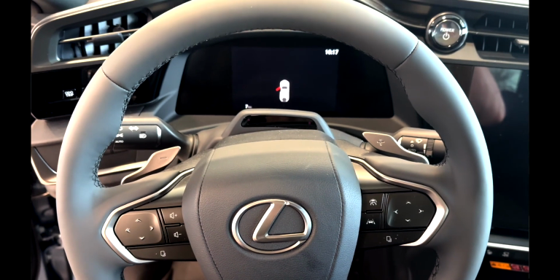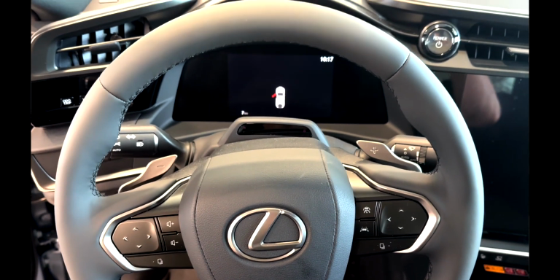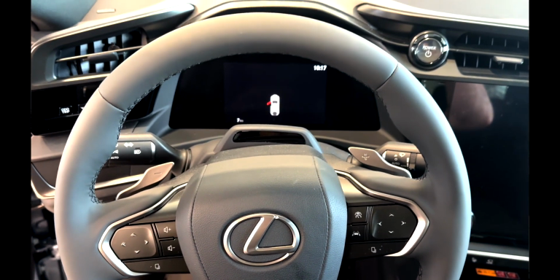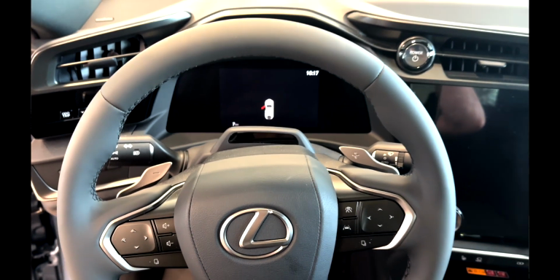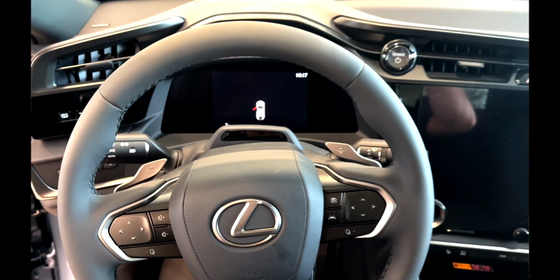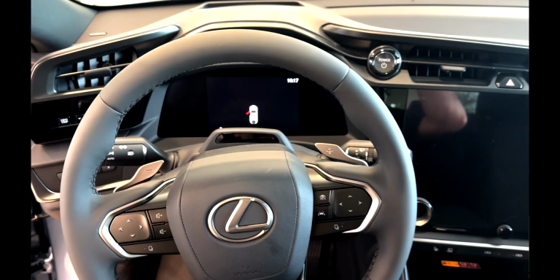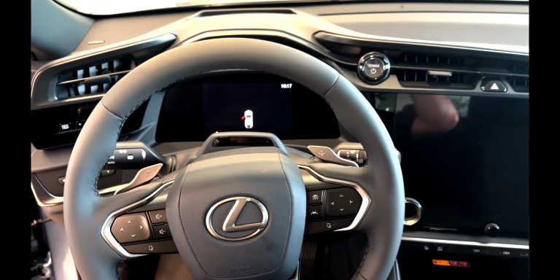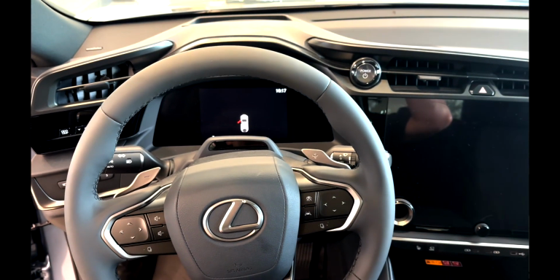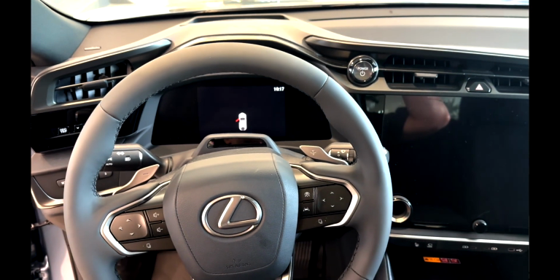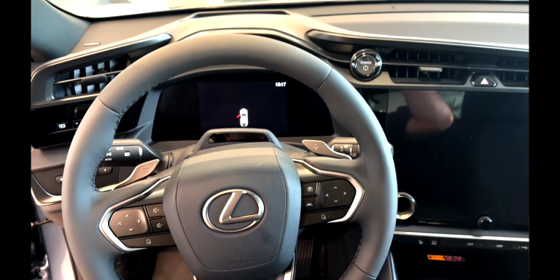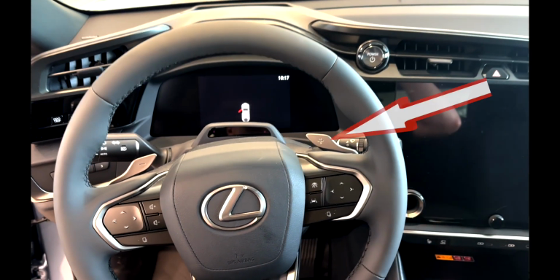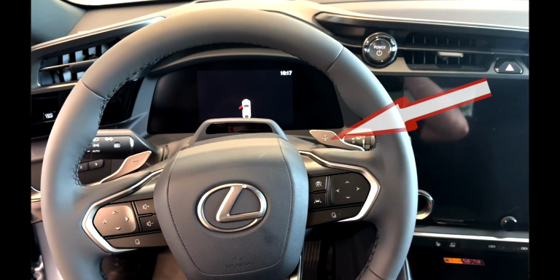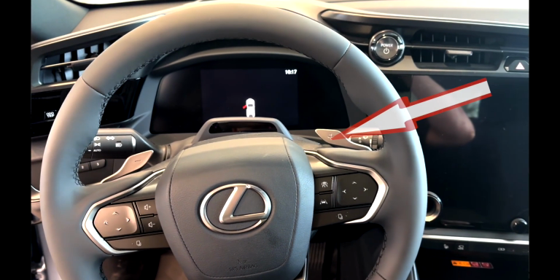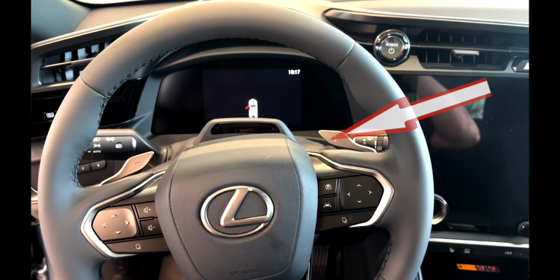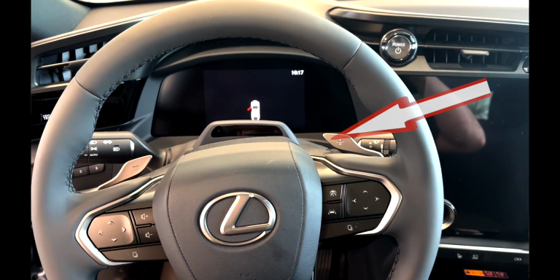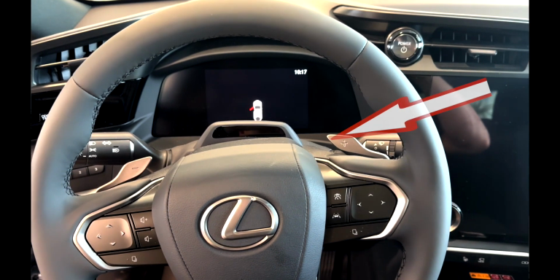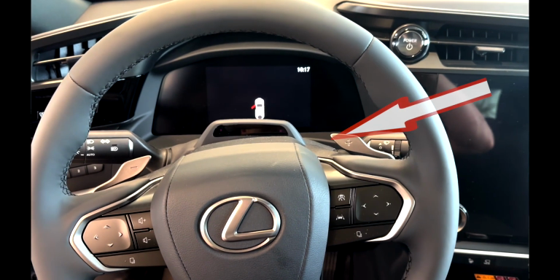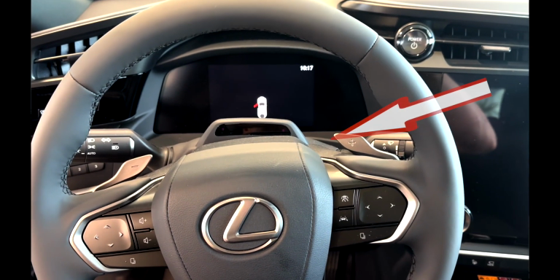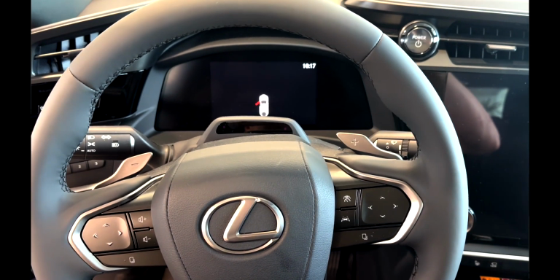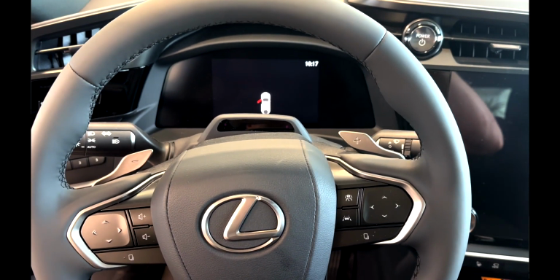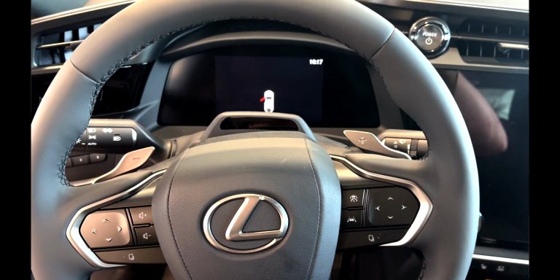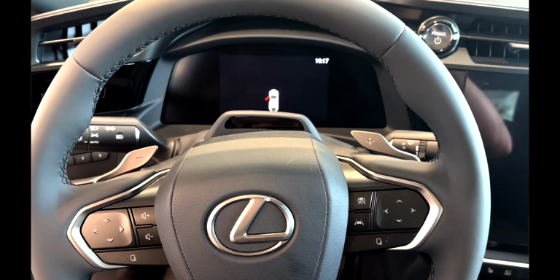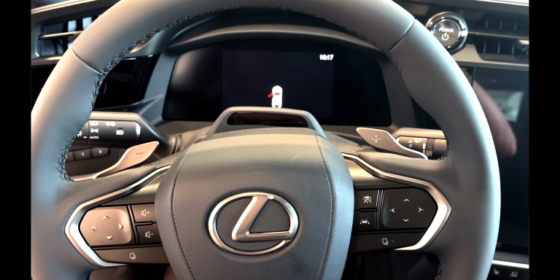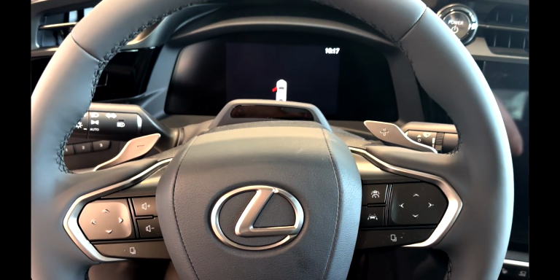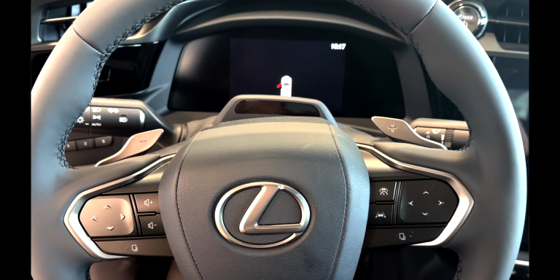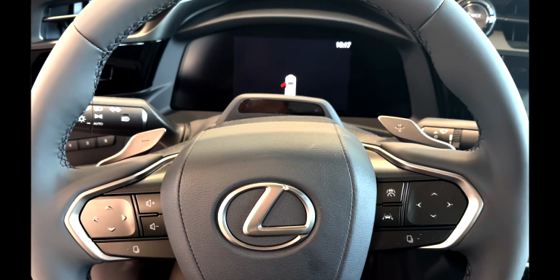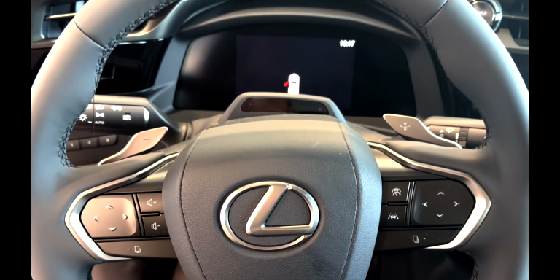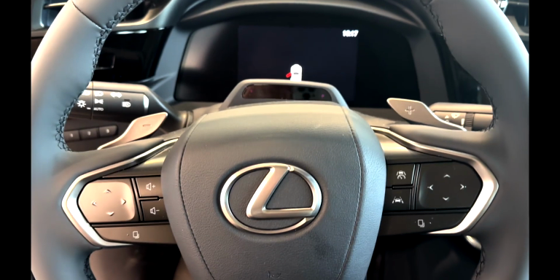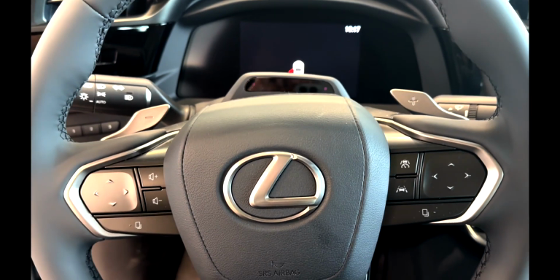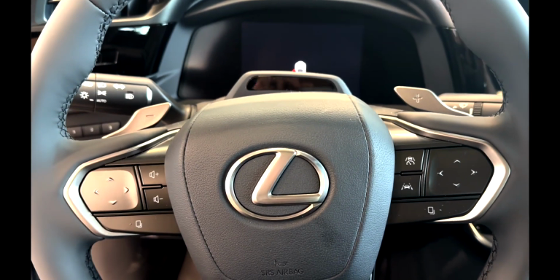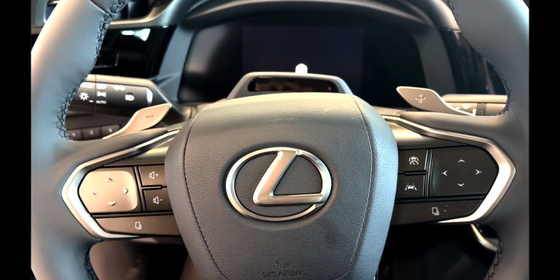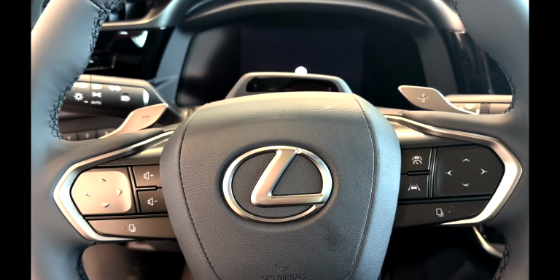The regular paddle shifters on the gas vehicle serve as a gear state change, but on the electric vehicle such as the Lexus RZ, the paddle shifters will control the regenerative braking force.